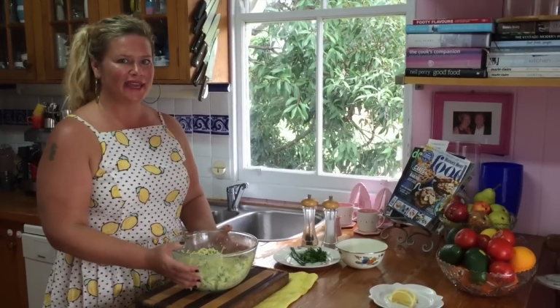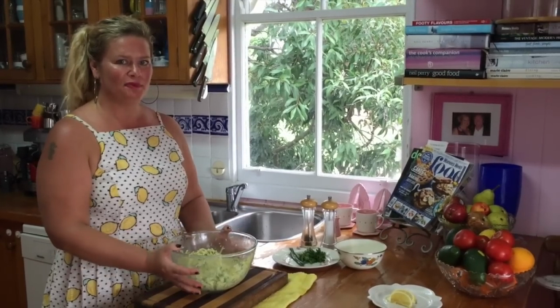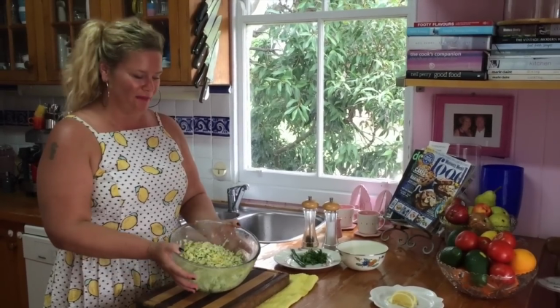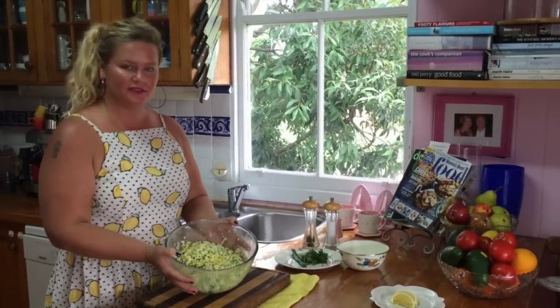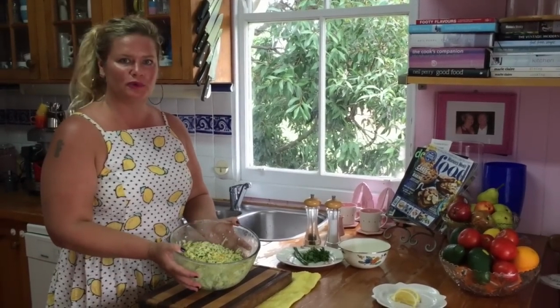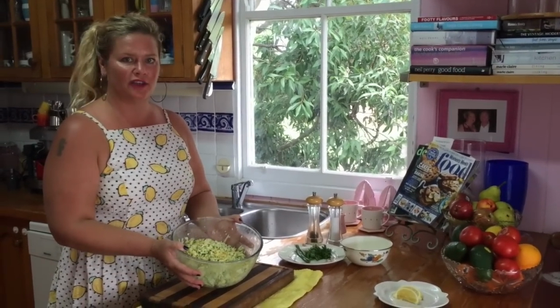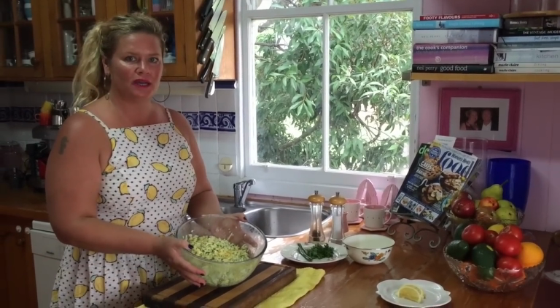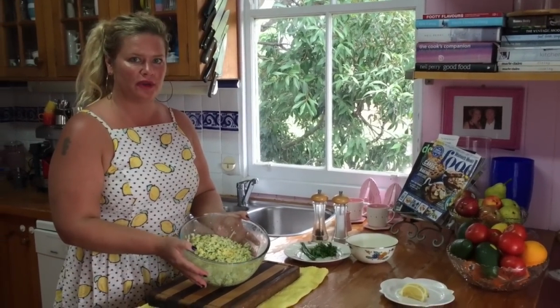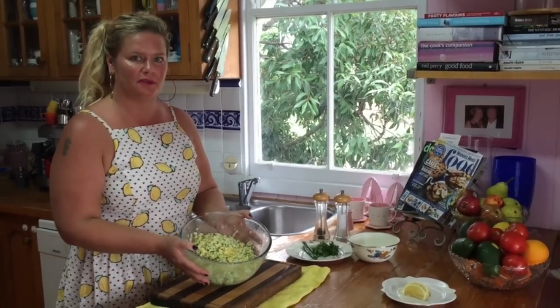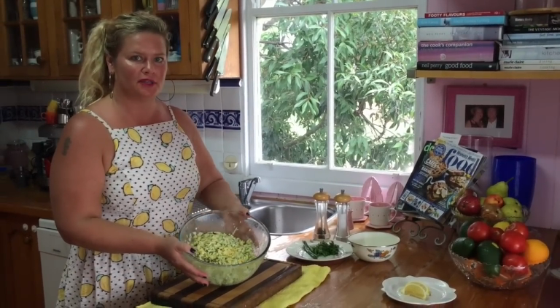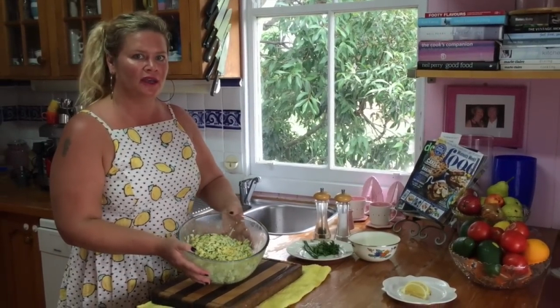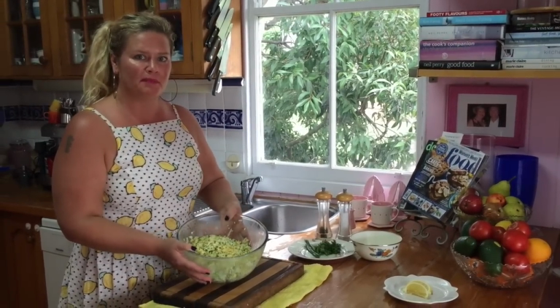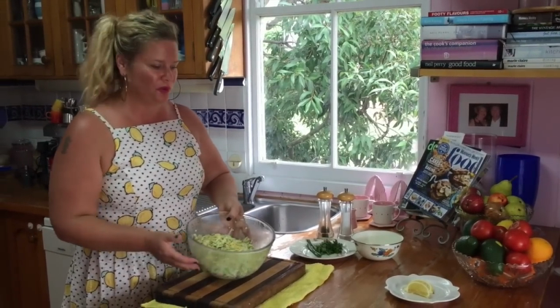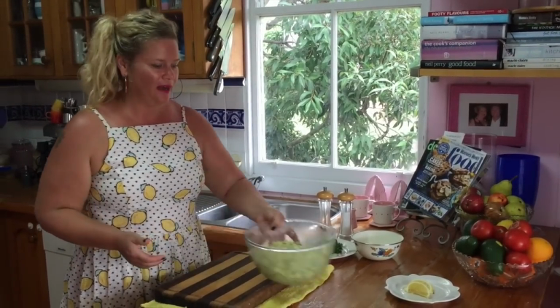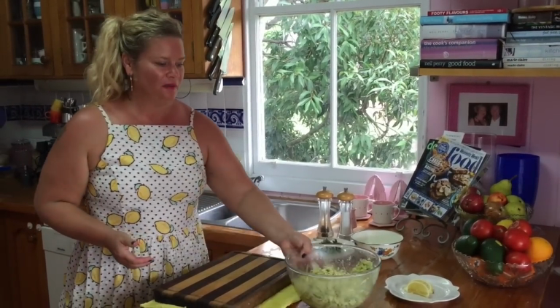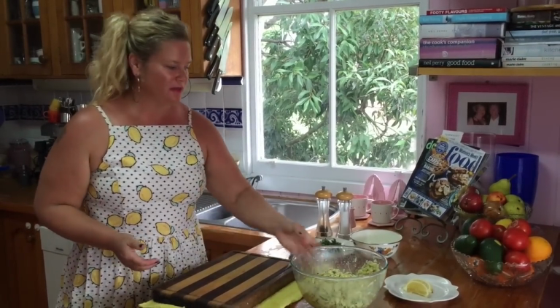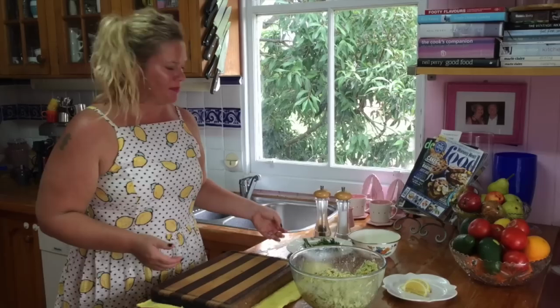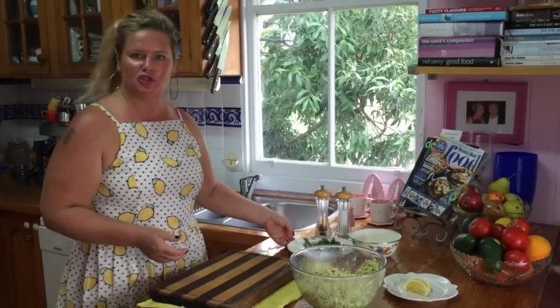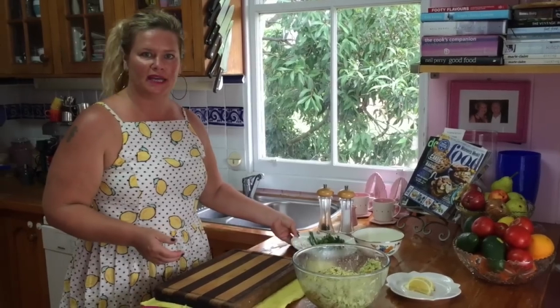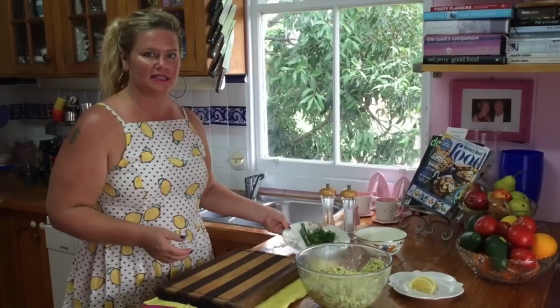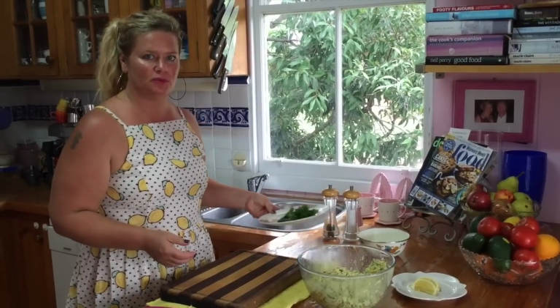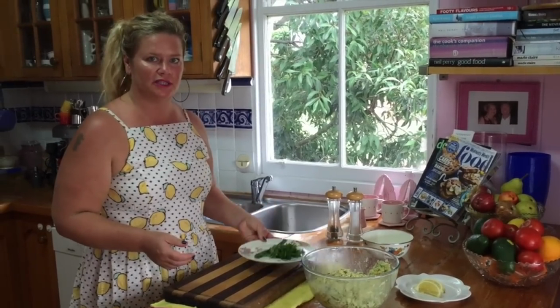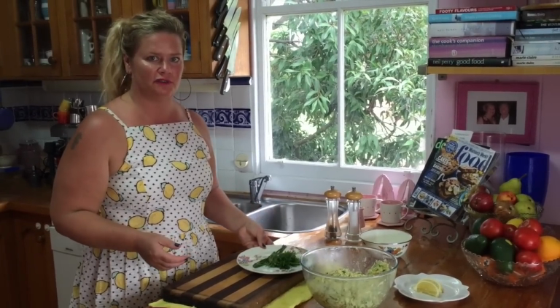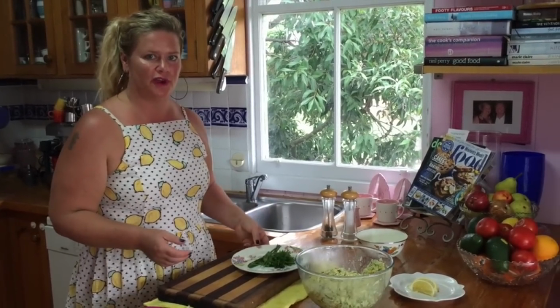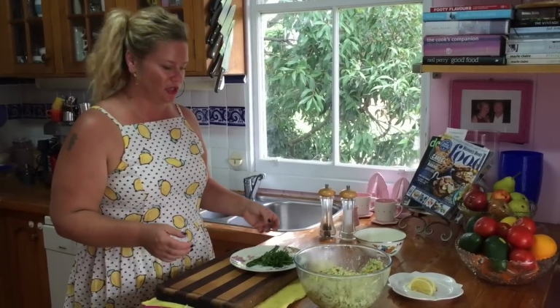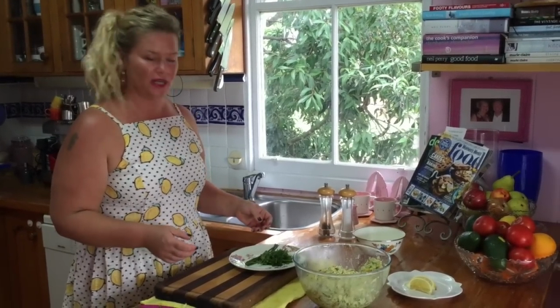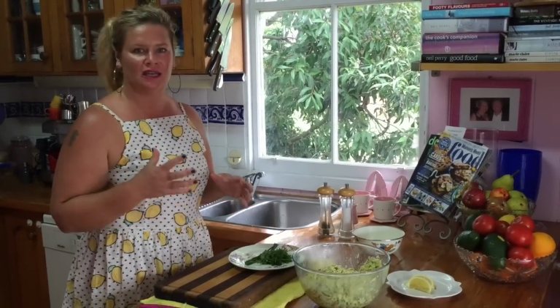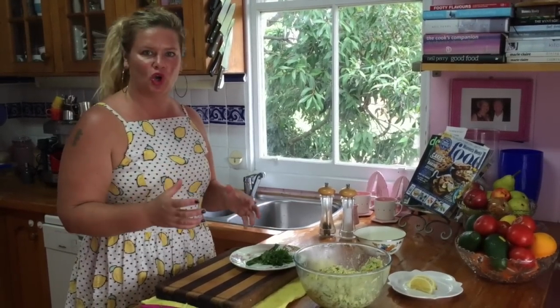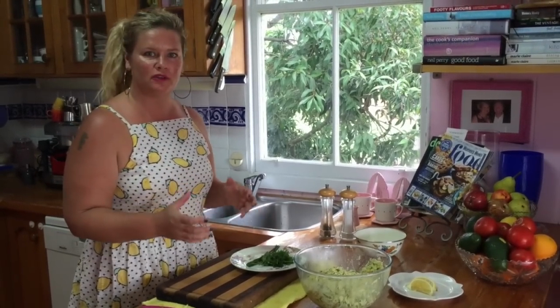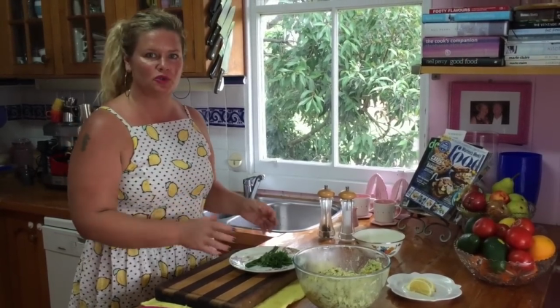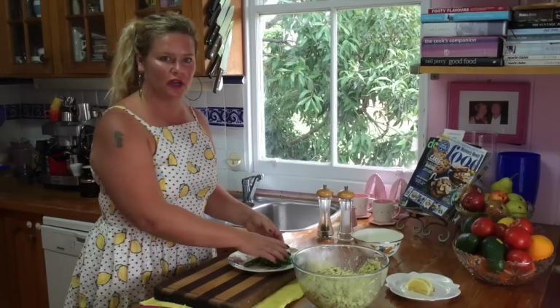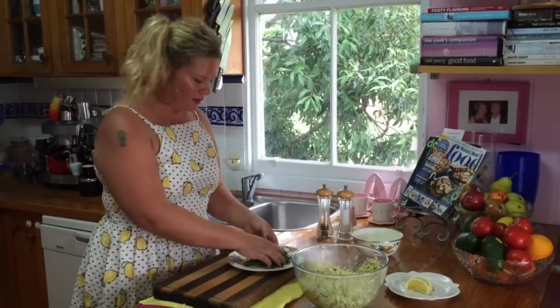Okay, we've got our mix all ready to go. We're going to cook that on the barbecue. But before that, we're going to make up a super easy, super delicious, fresh yoghurt topping or sauce to go with it. So let's do it.